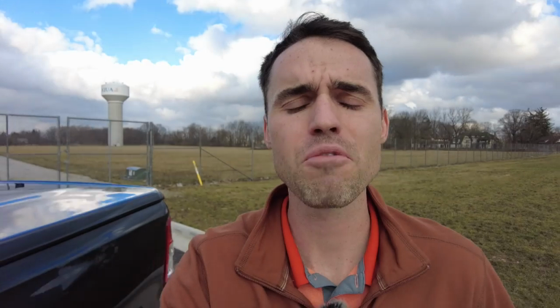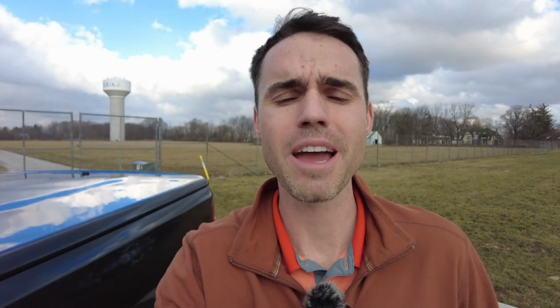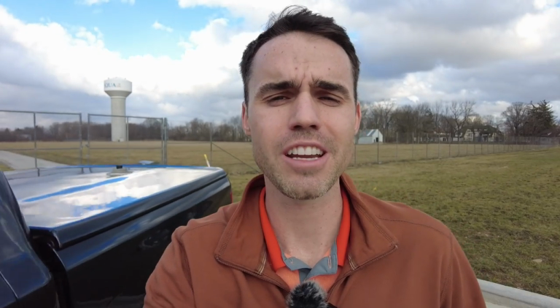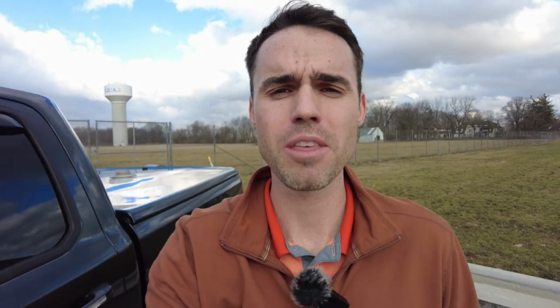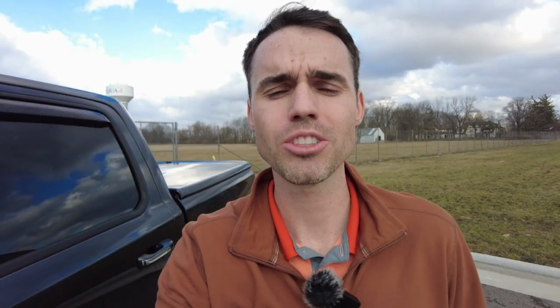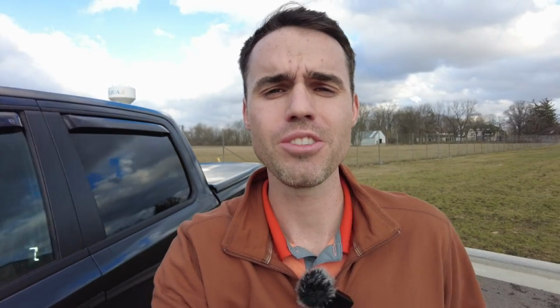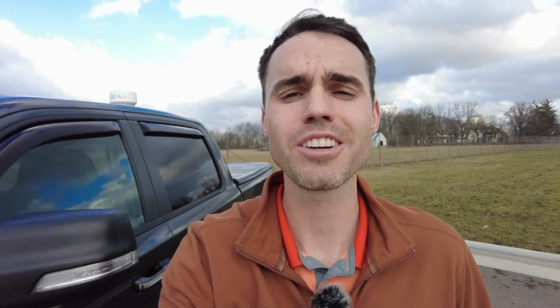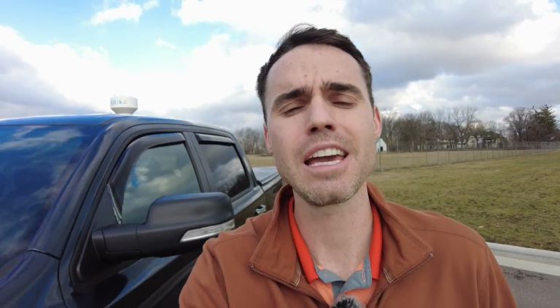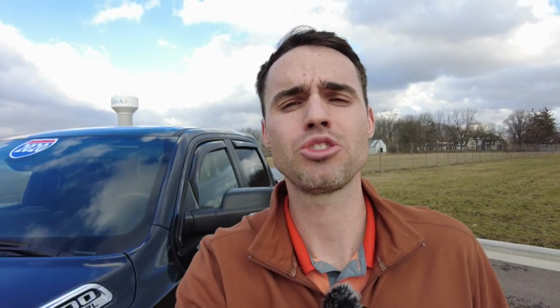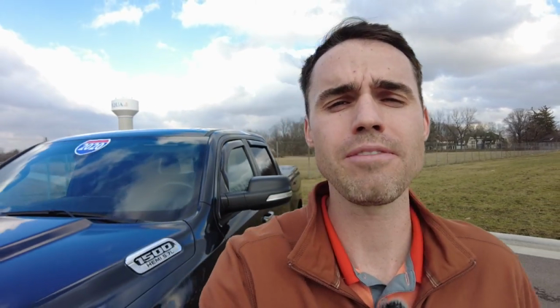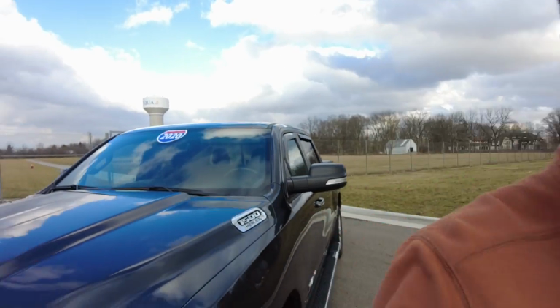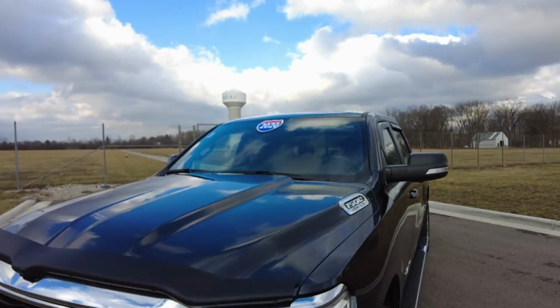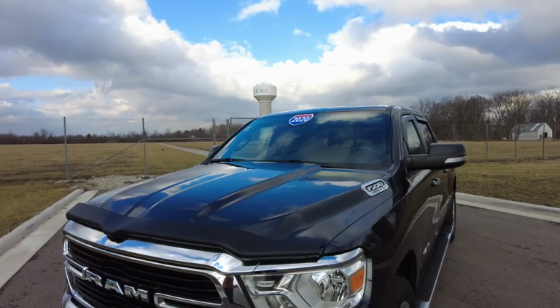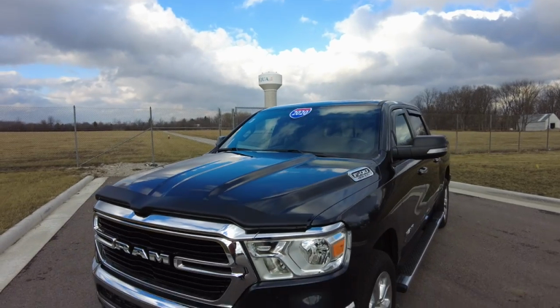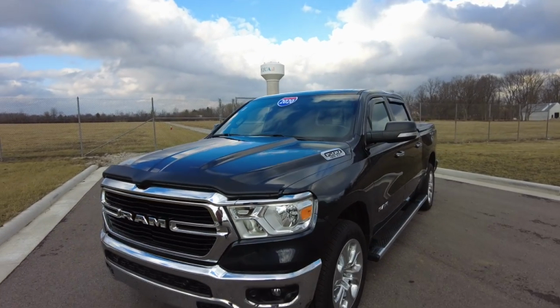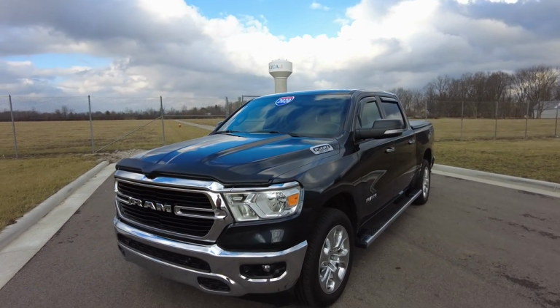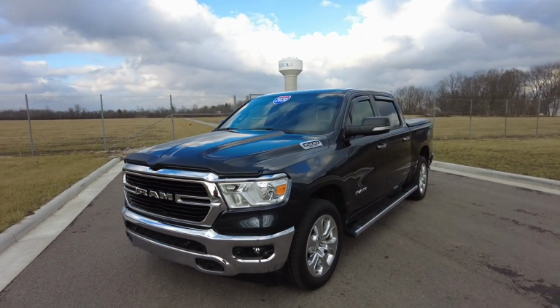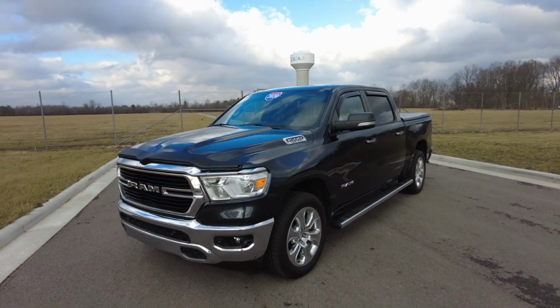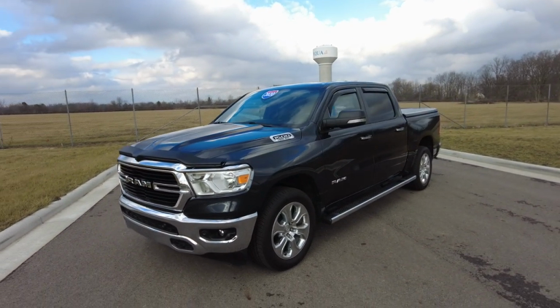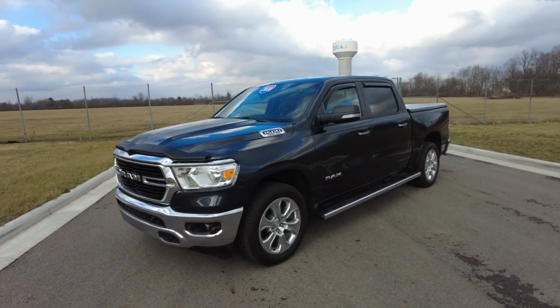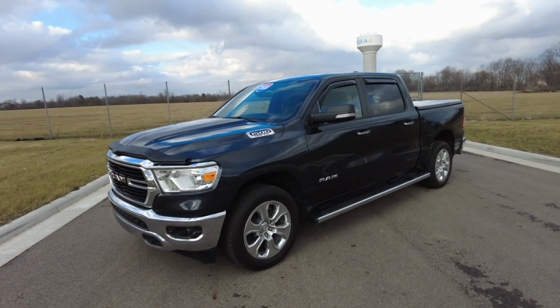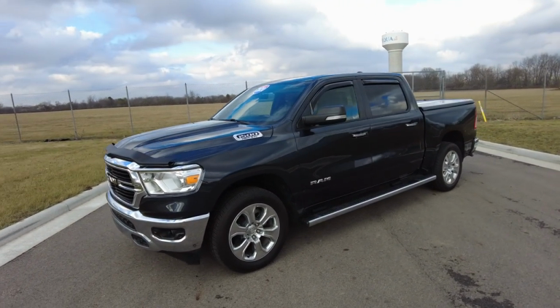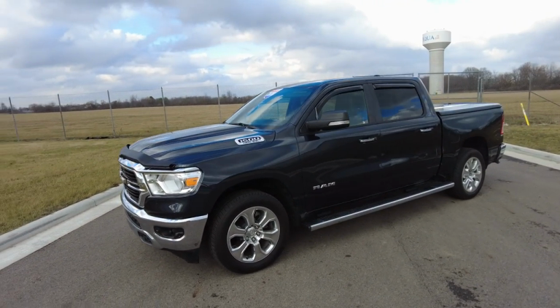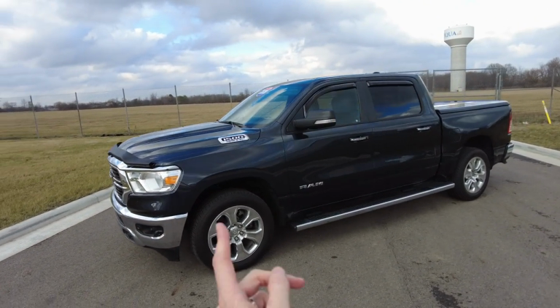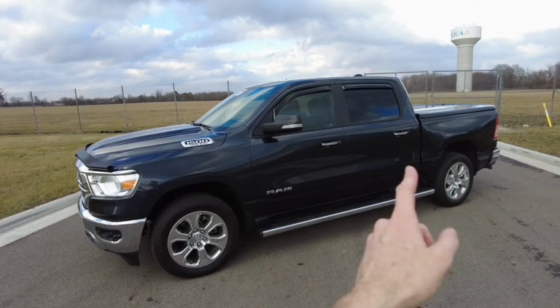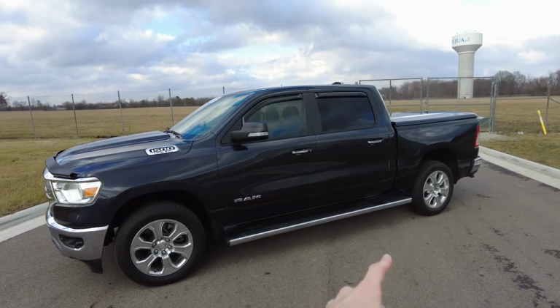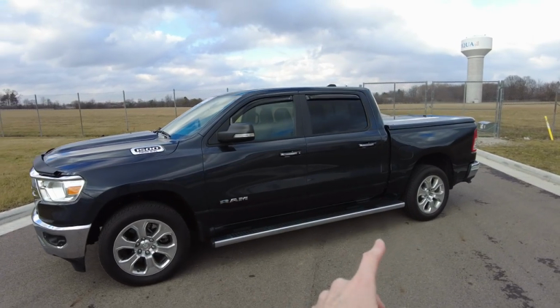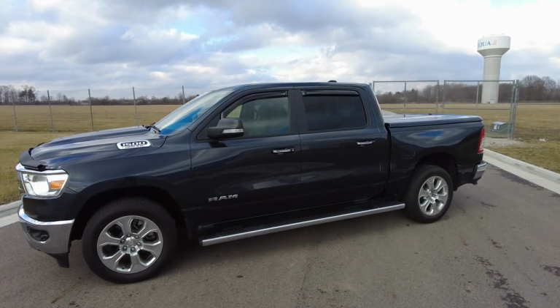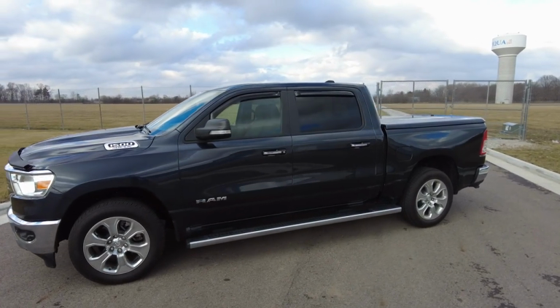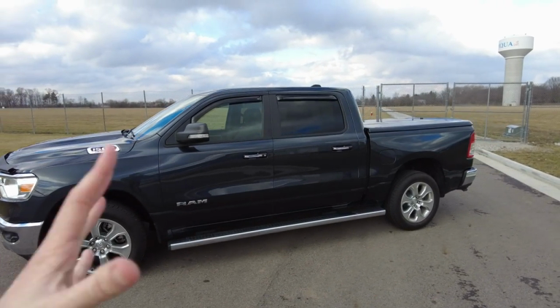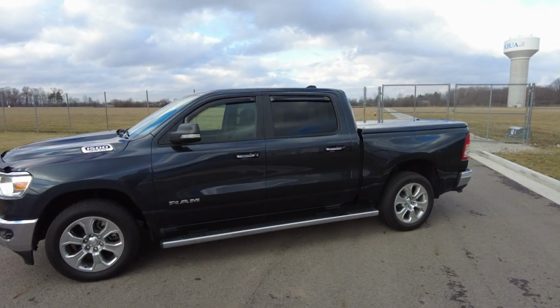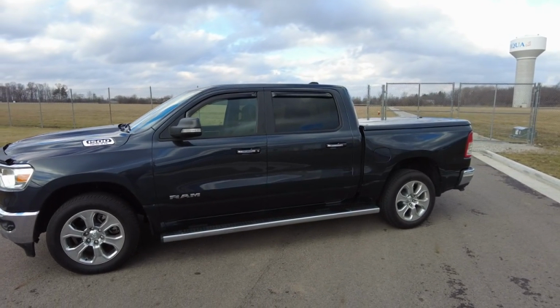Hey everyone, Mike Sherry here with Paul Sherry Used Cars. Today I'm out driving and reviewing this beautiful 2020 Ram 1500. It's the crew cab, so you've got the big cab. It's four-wheel drive, Bighorn edition.